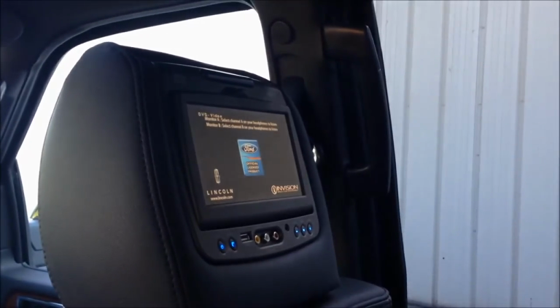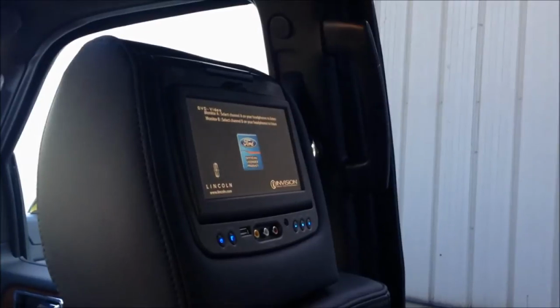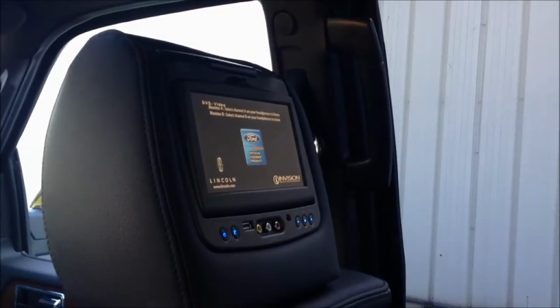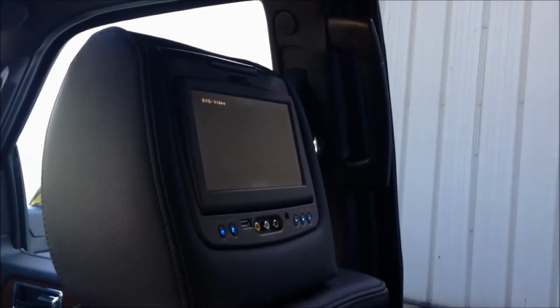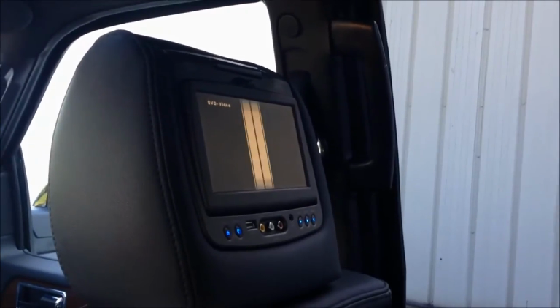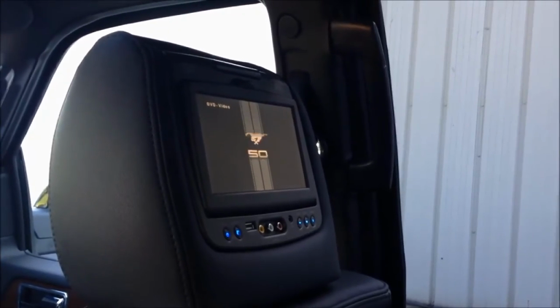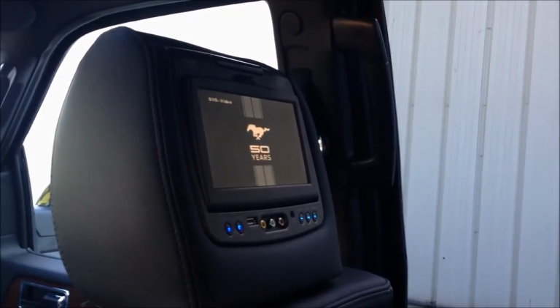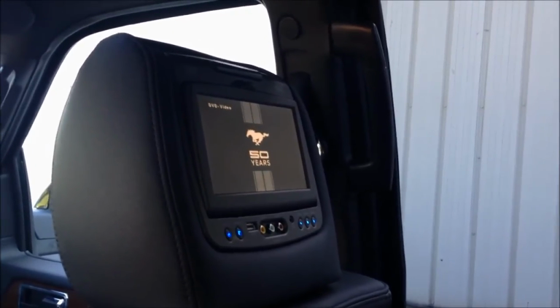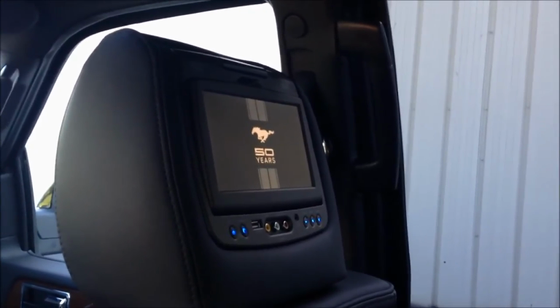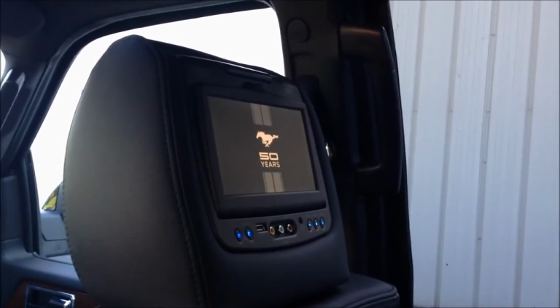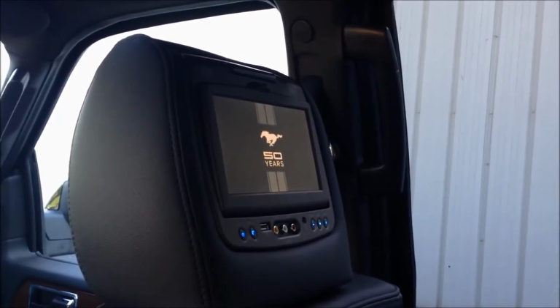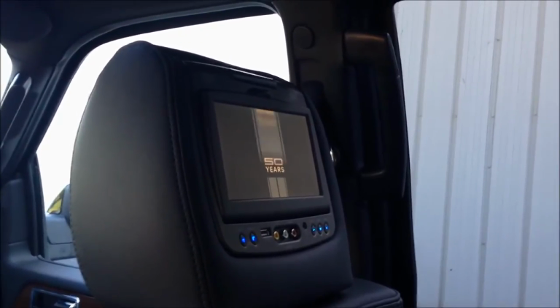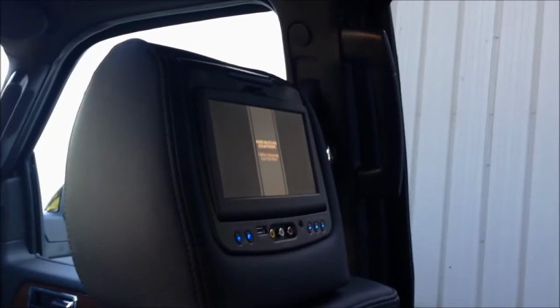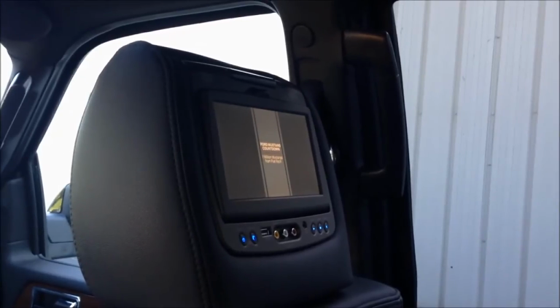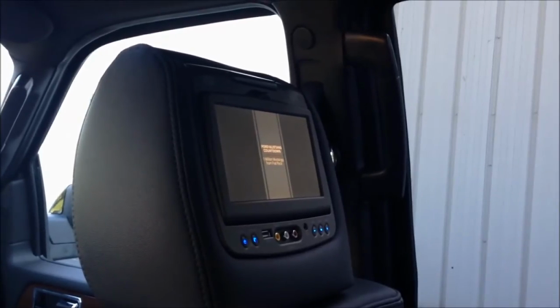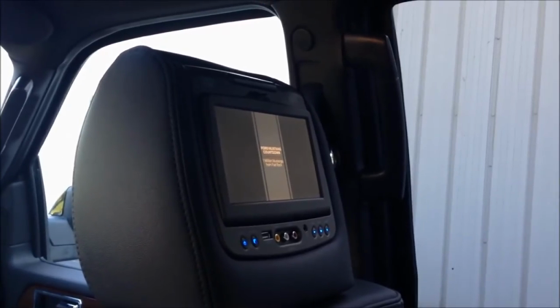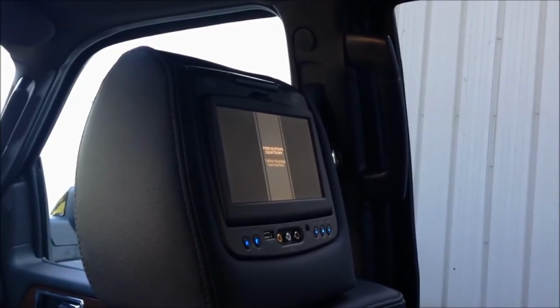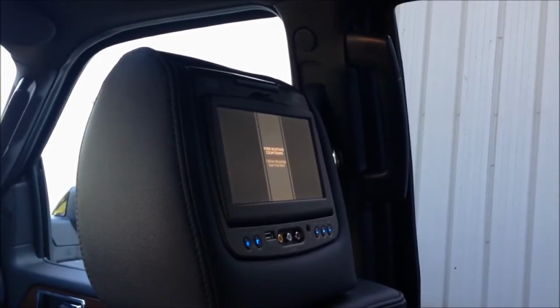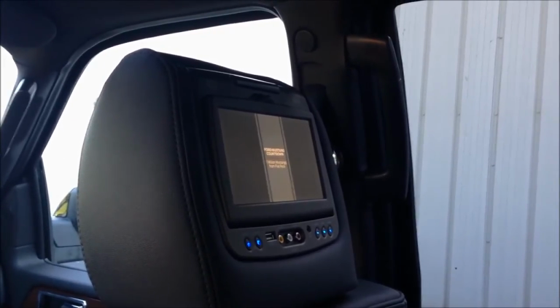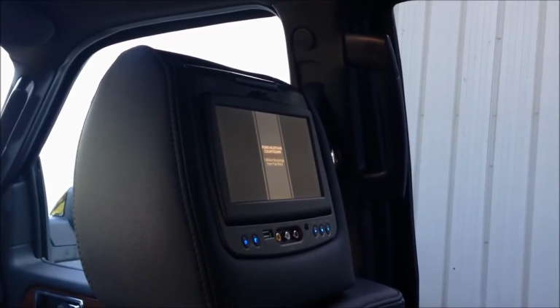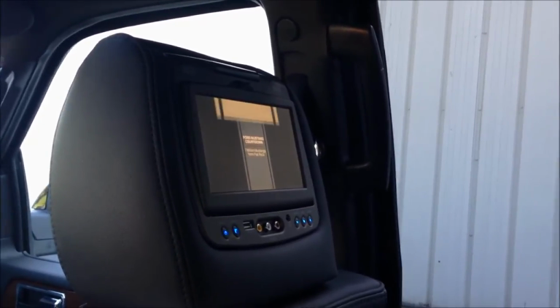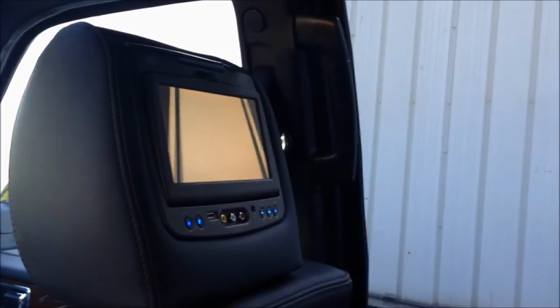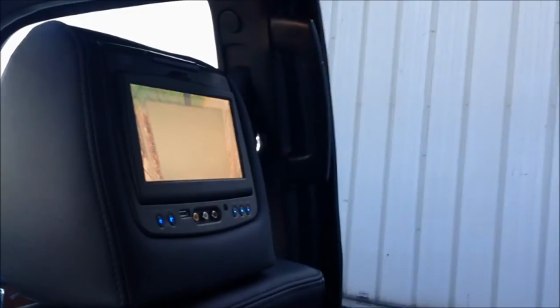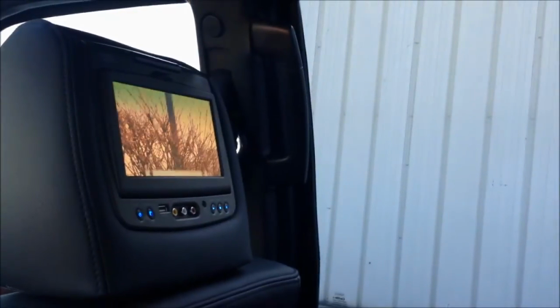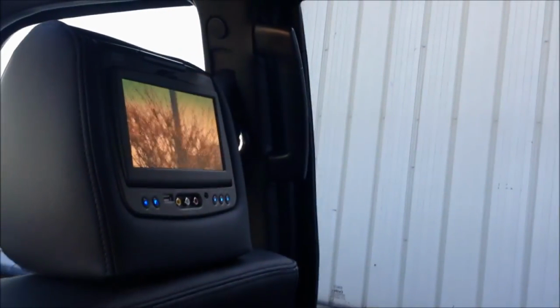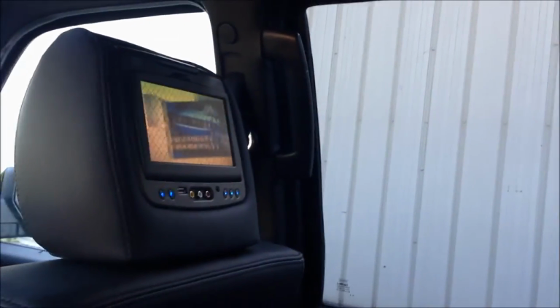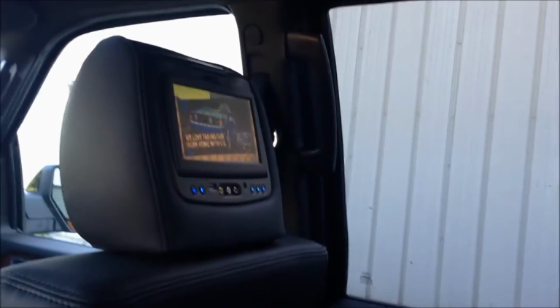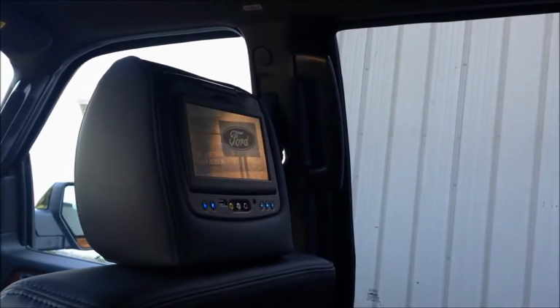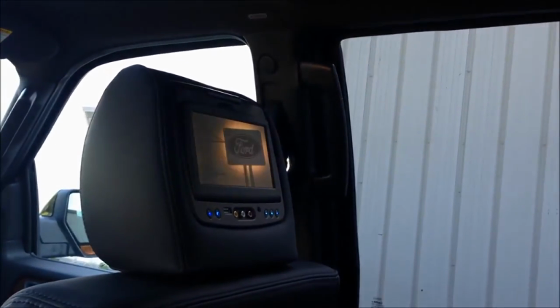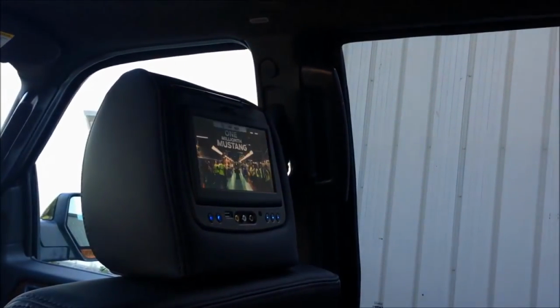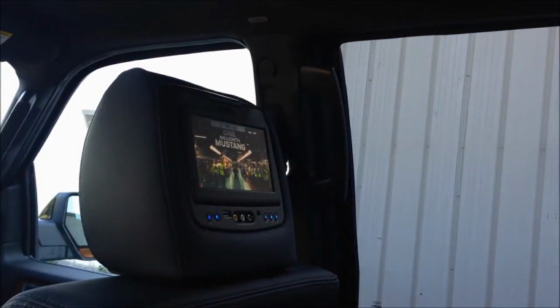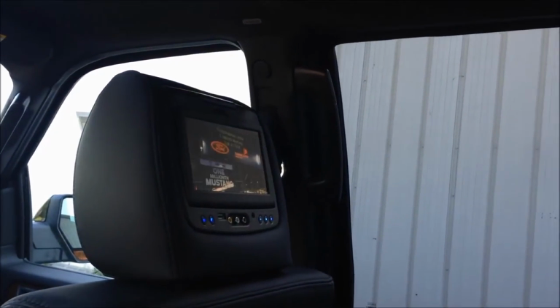One of the great advantages with this Lincoln Navigator video system is you can do the sound a couple of different ways. For starters, it will play over the car speakers so everyone in the car can hear it. Or you can do it through a headset that comes with it, or your own headsets.